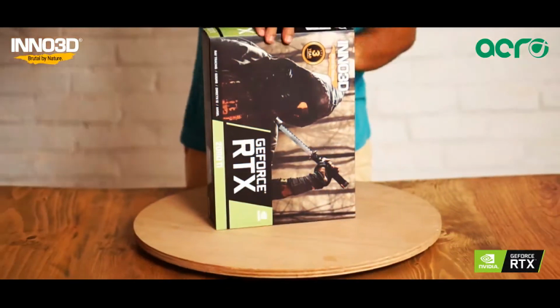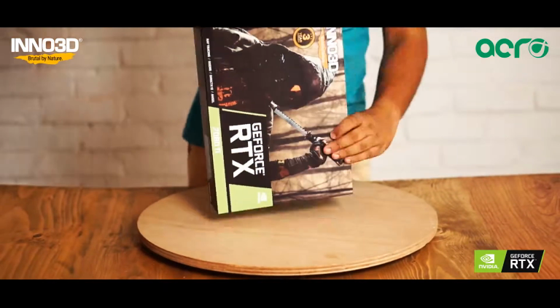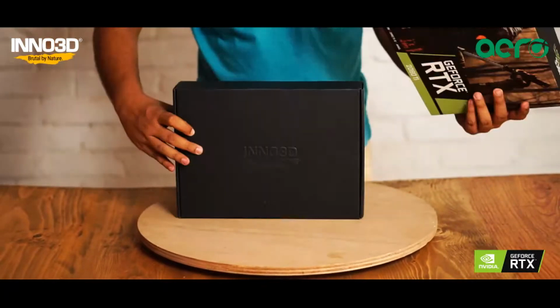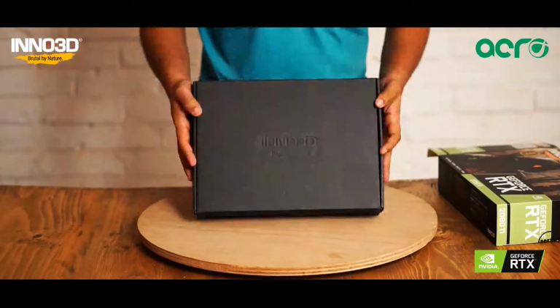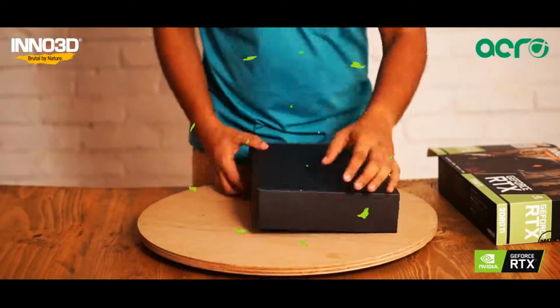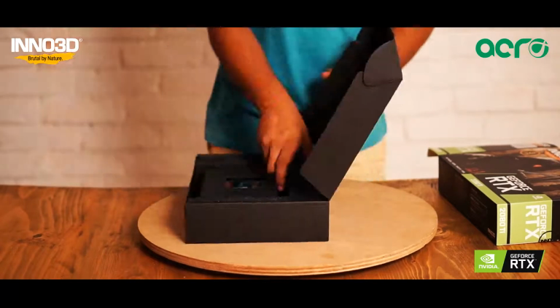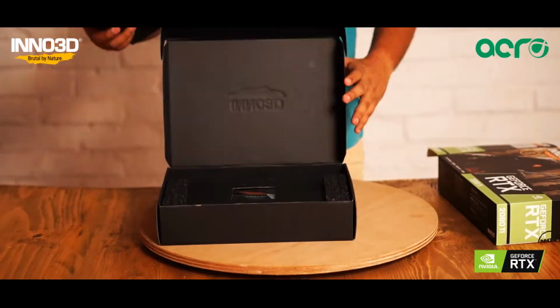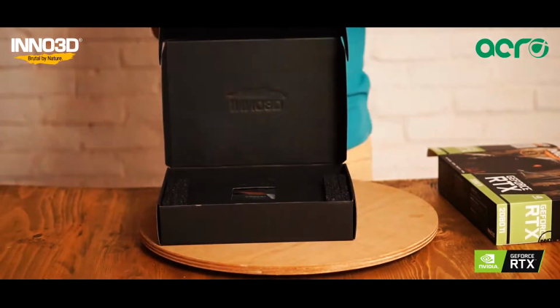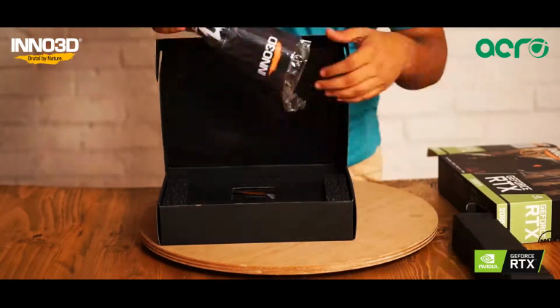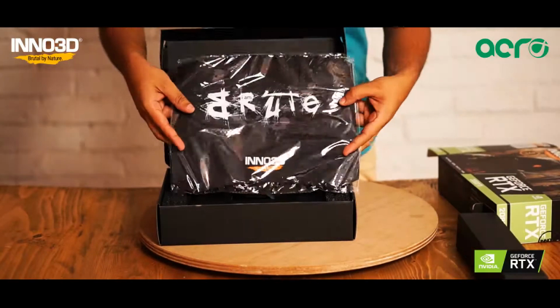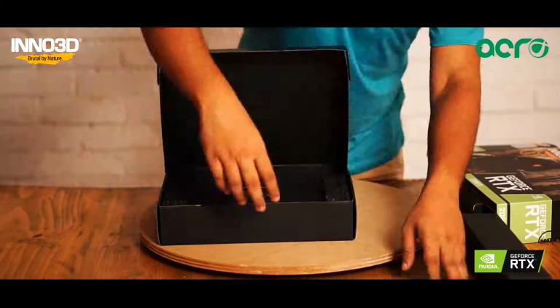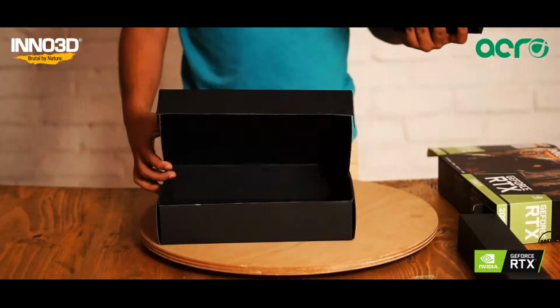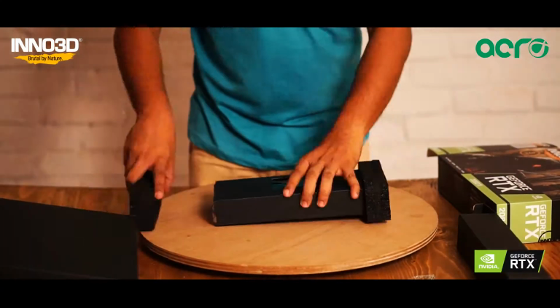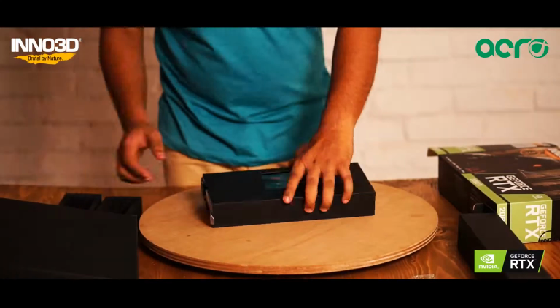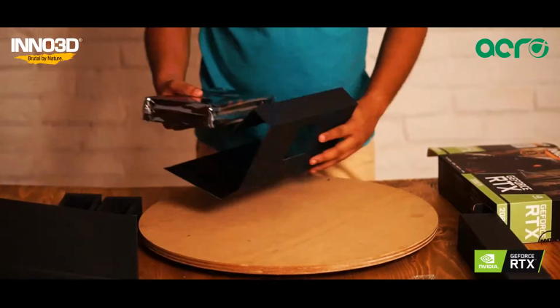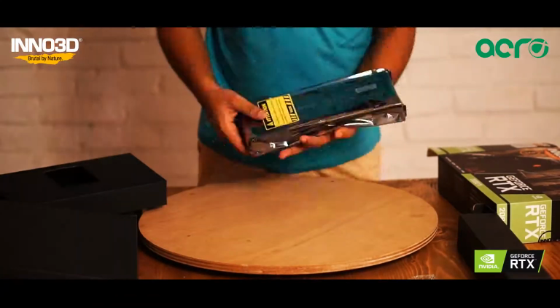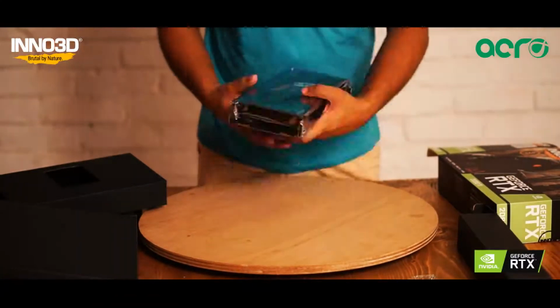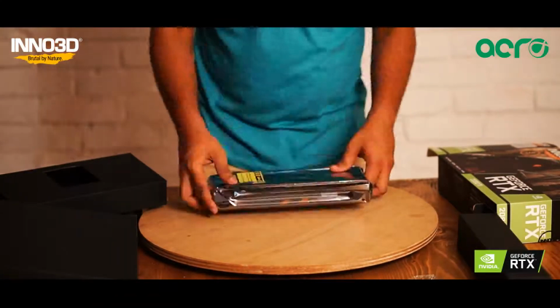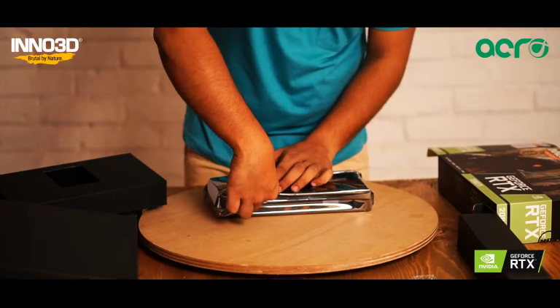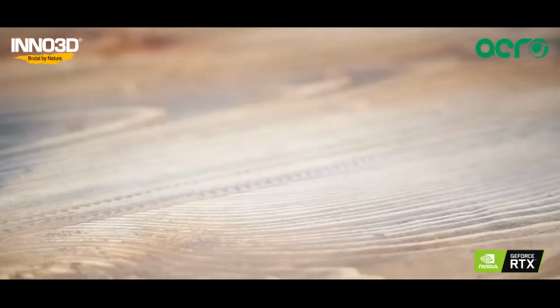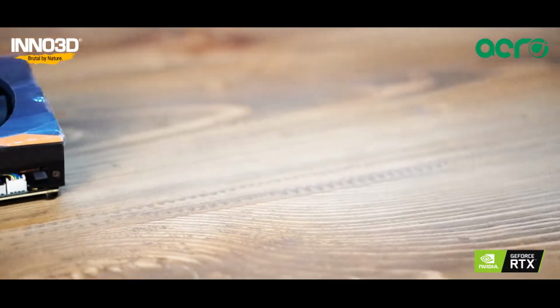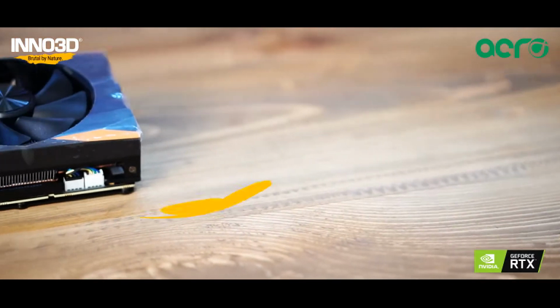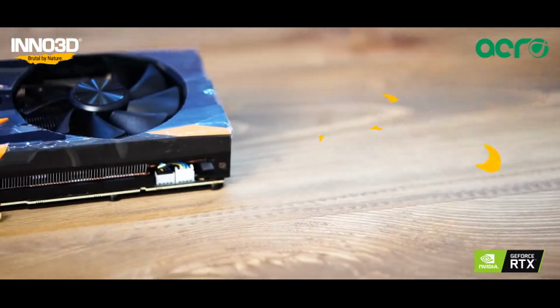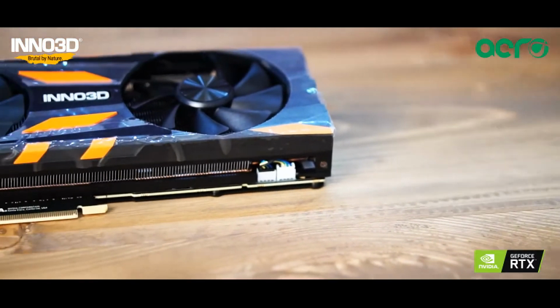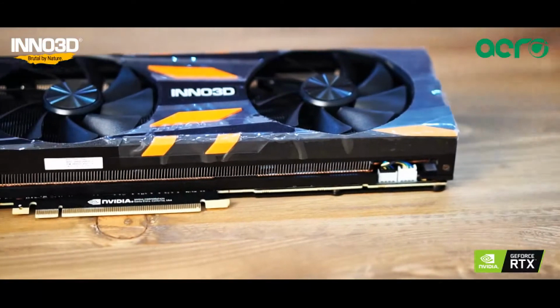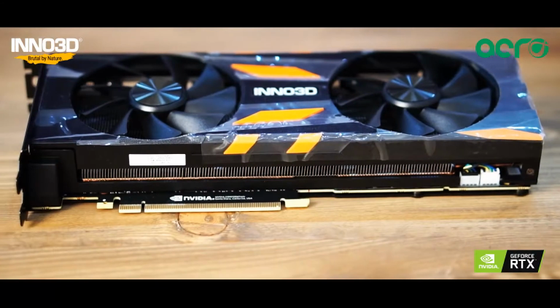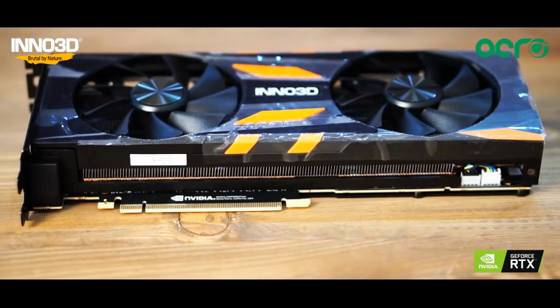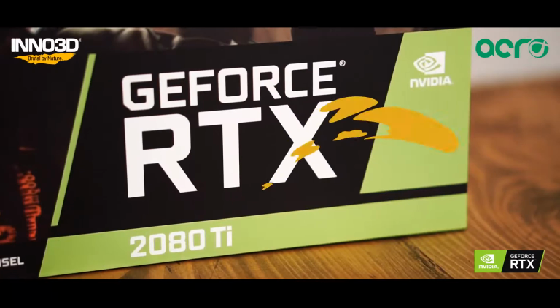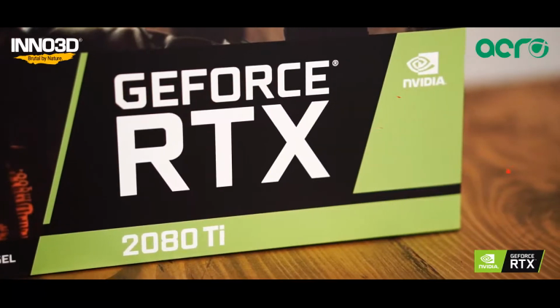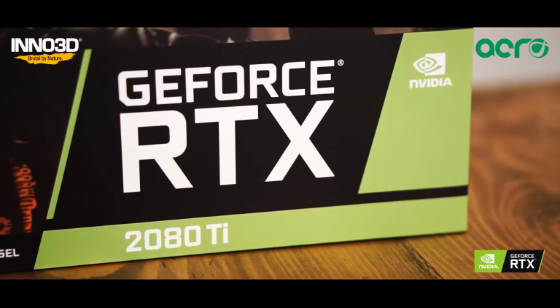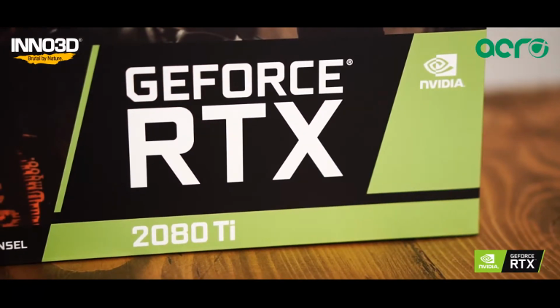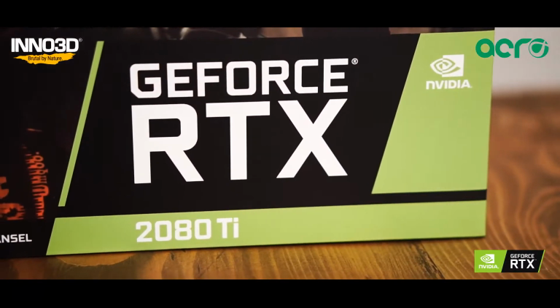Welcome back everyone. Today we will be discussing the Eno 3D GeForce RTX 2080 Ti Twin X2. The RTX of course means that this card comes equipped with Nvidia's latest ray tracing technology.